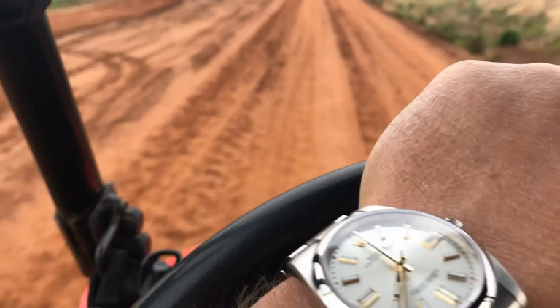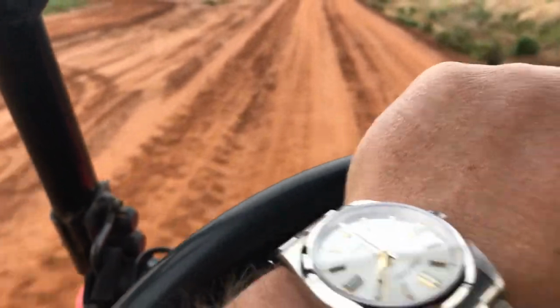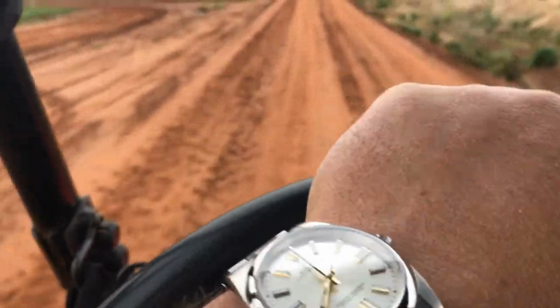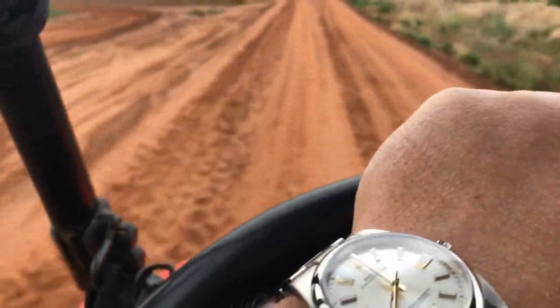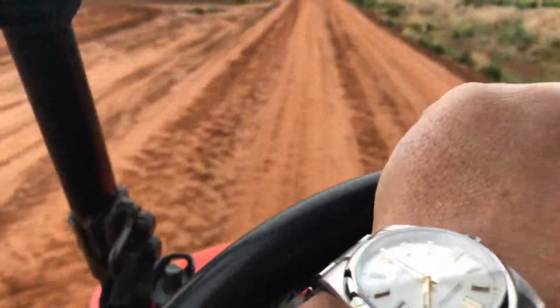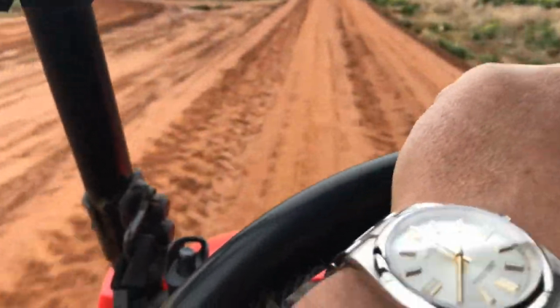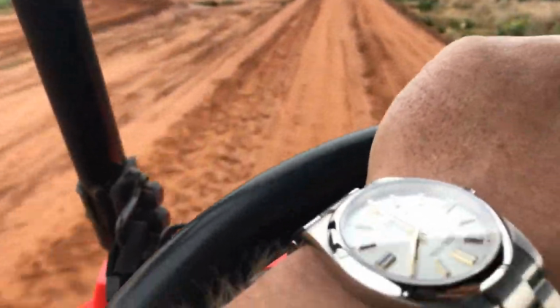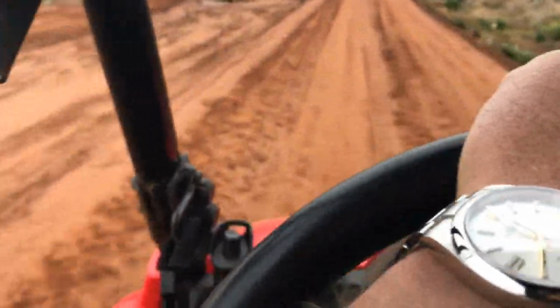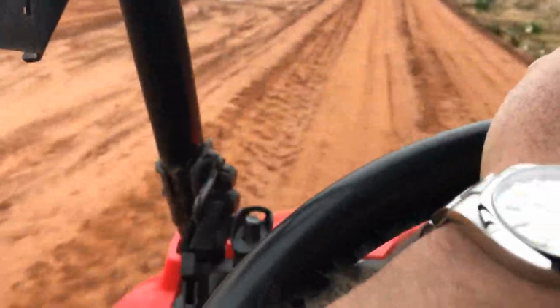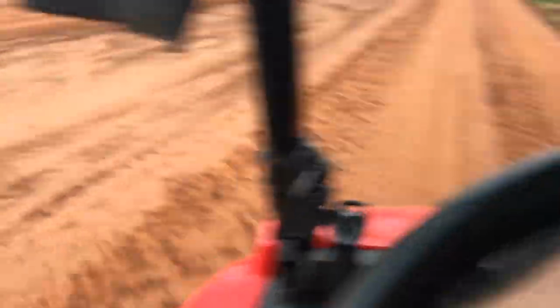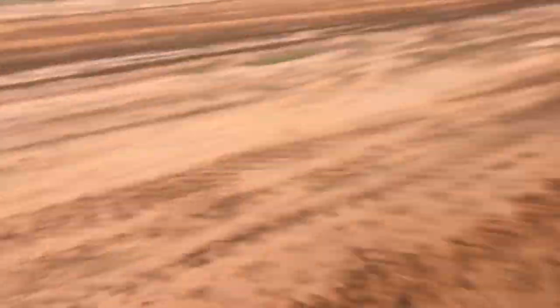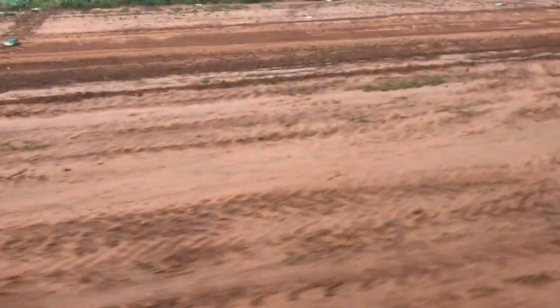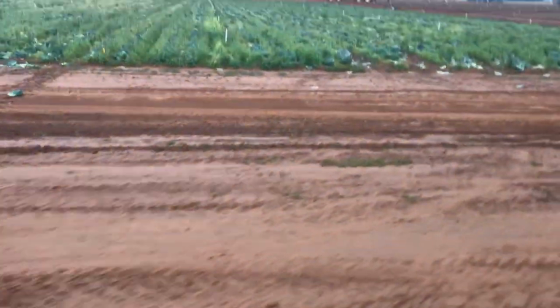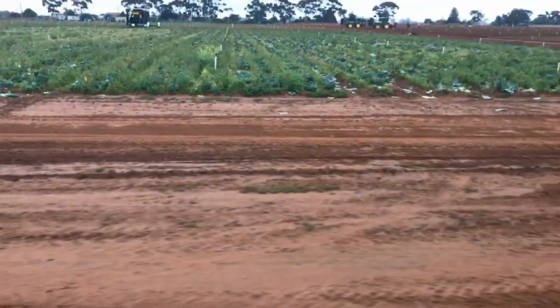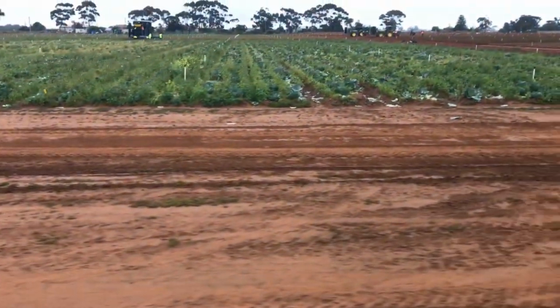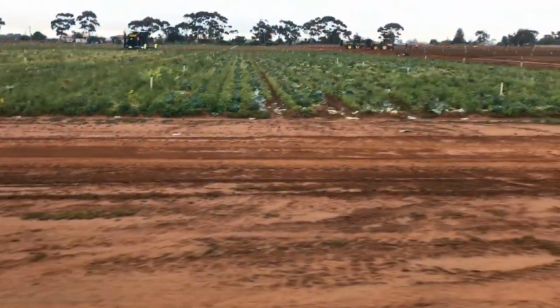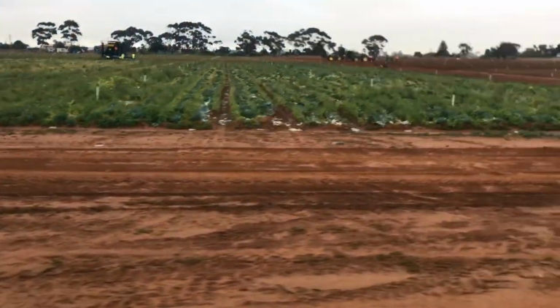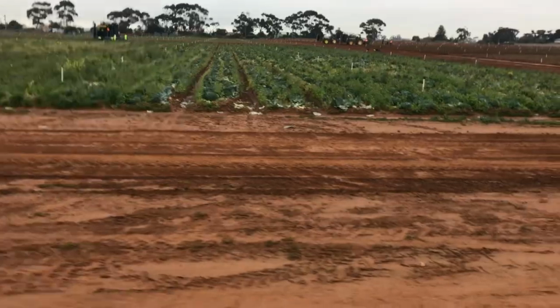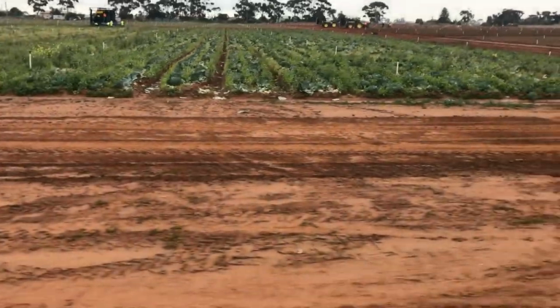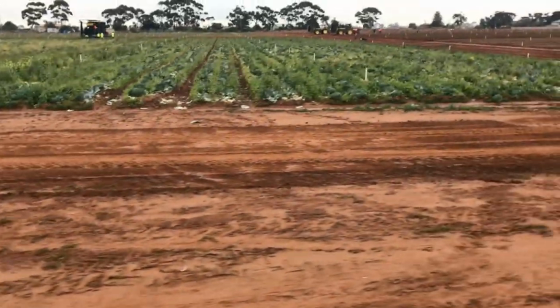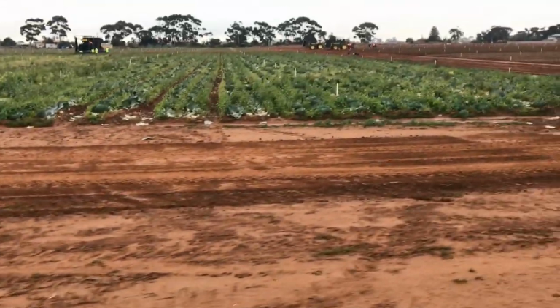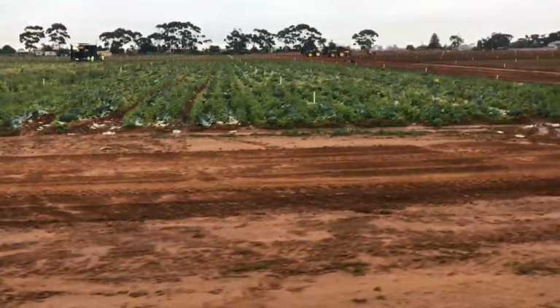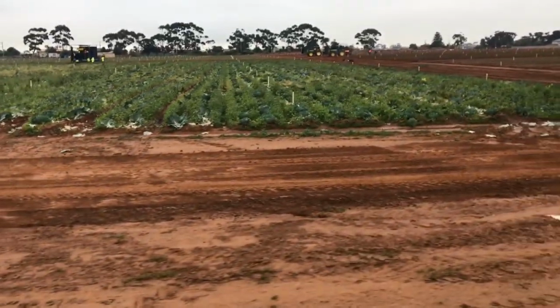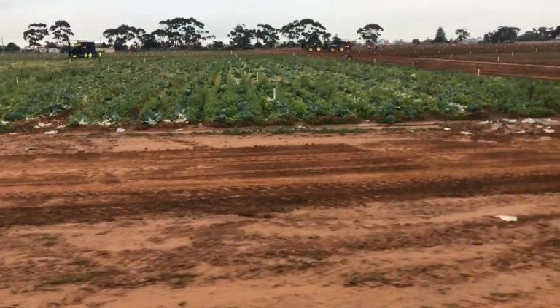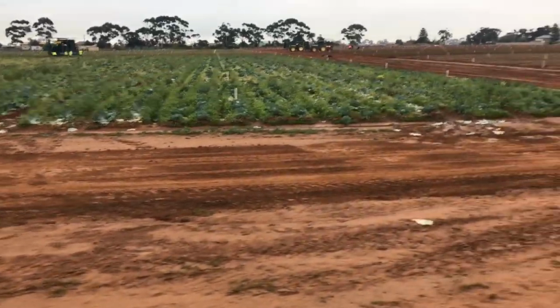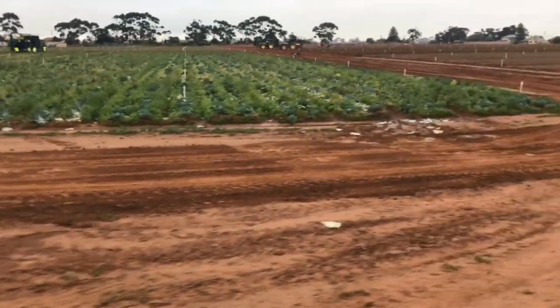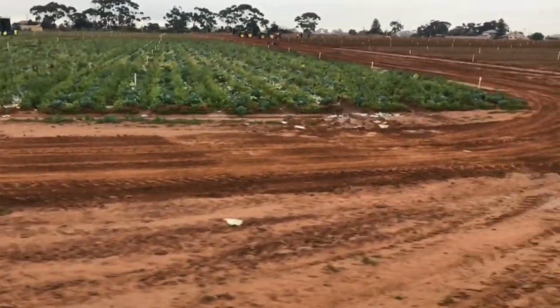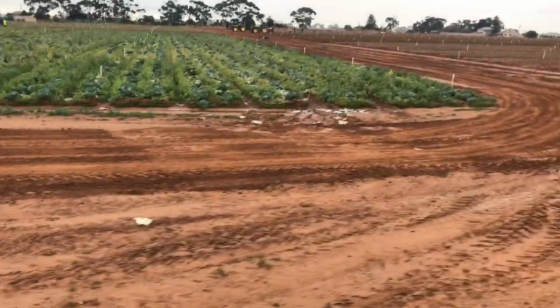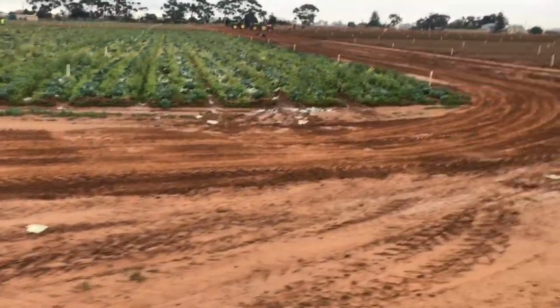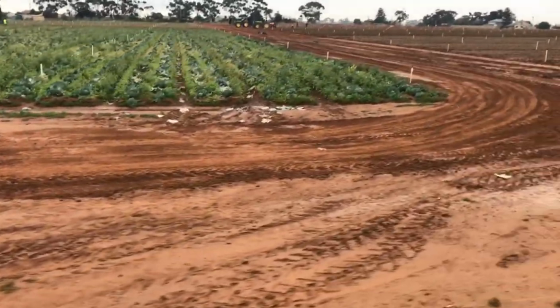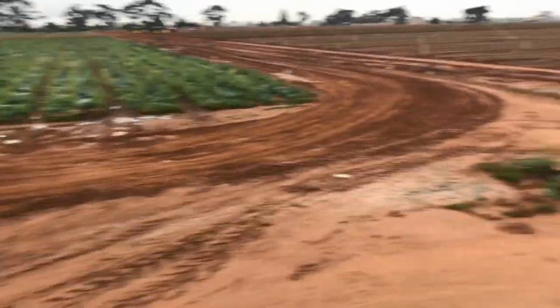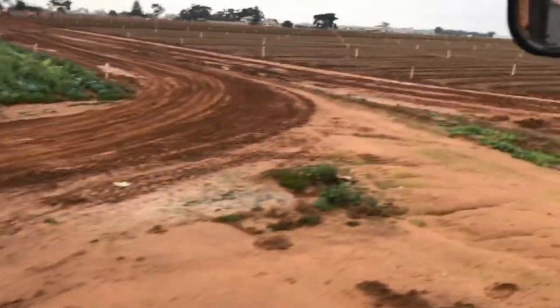Just going to the next property — this is my neighbour's. Growing more grass than crop. Not a very good farmer.